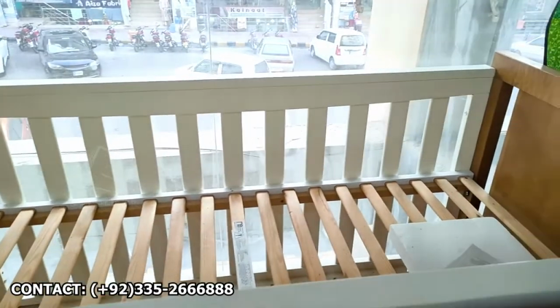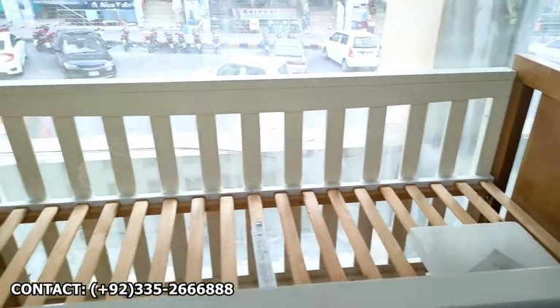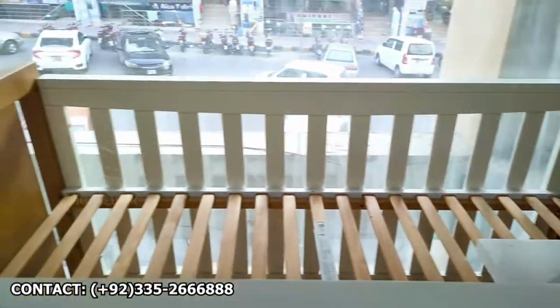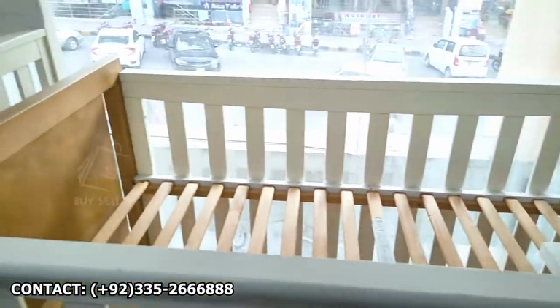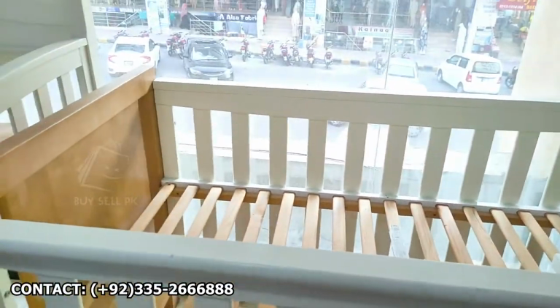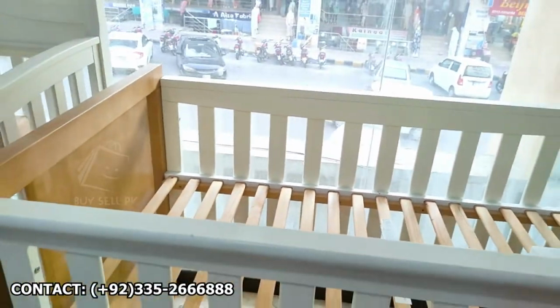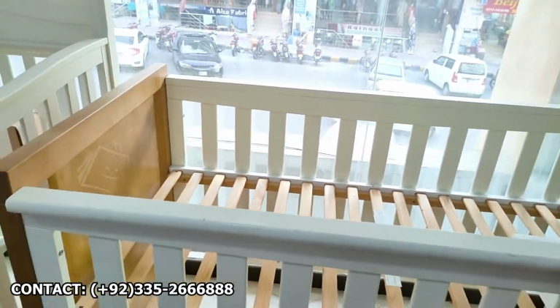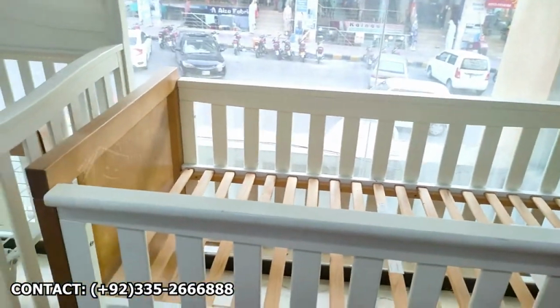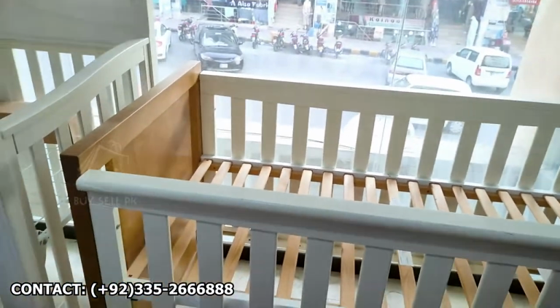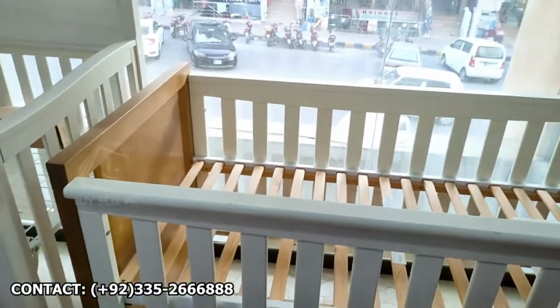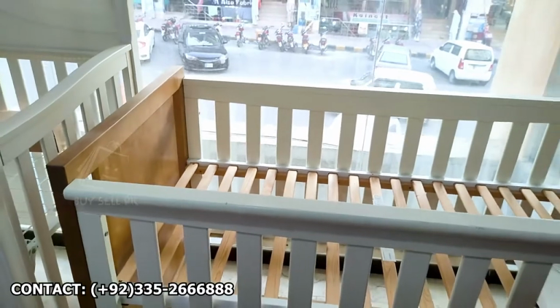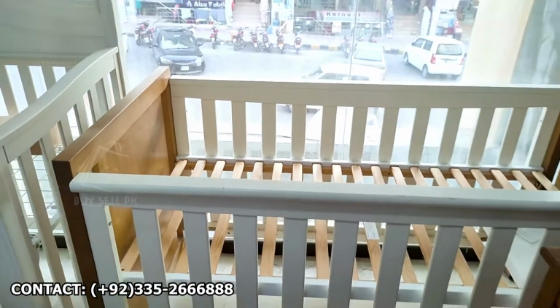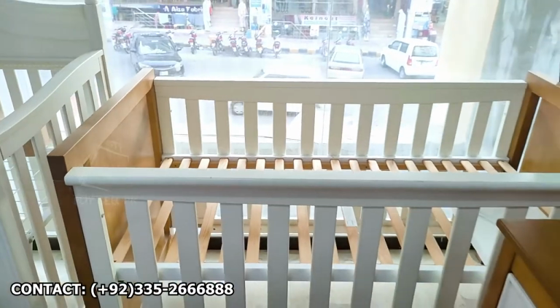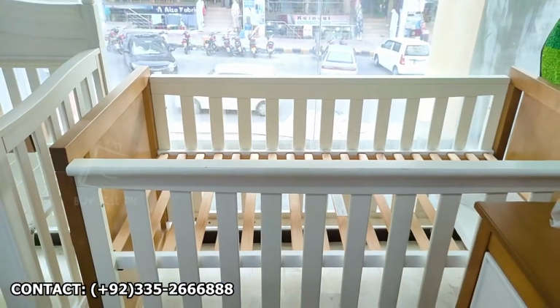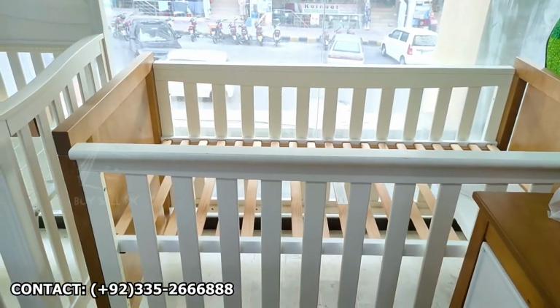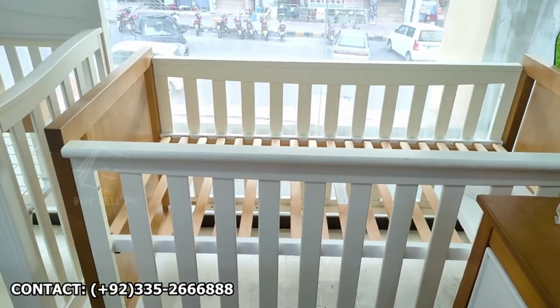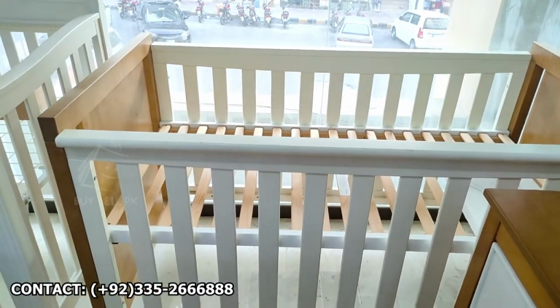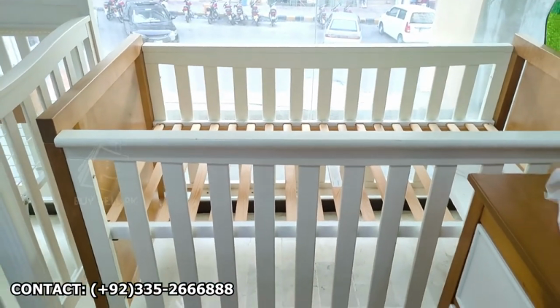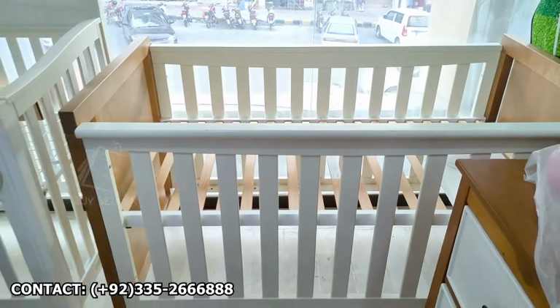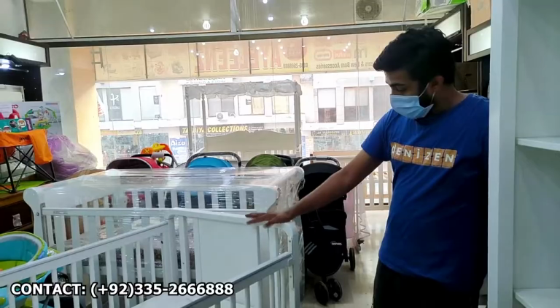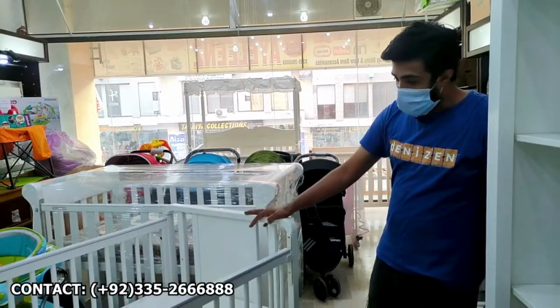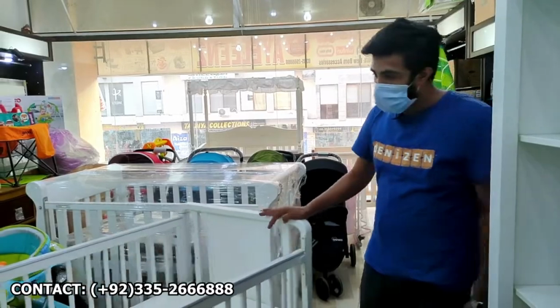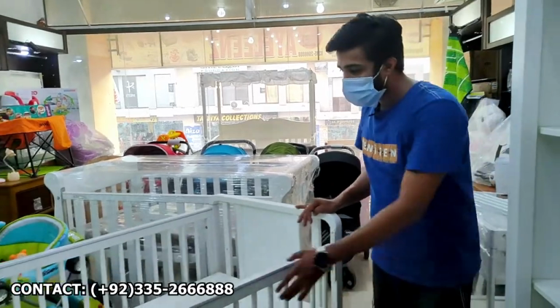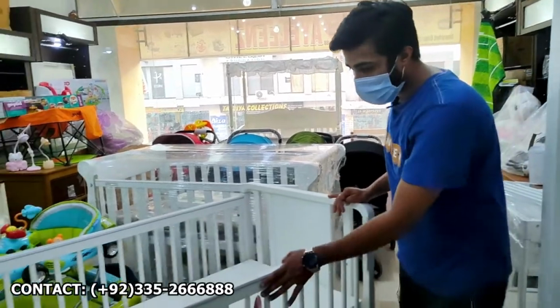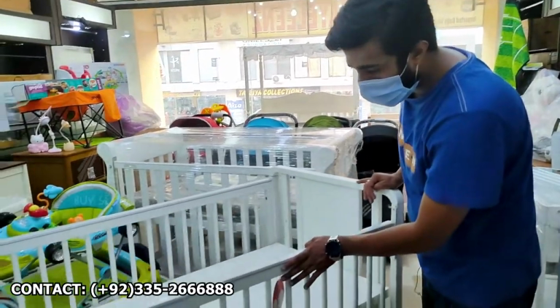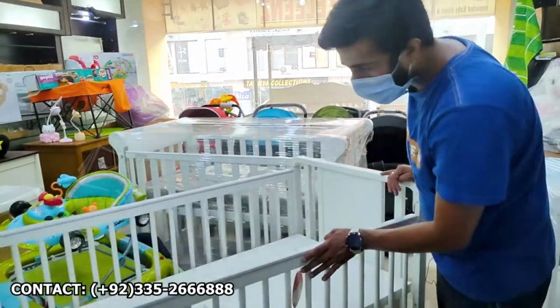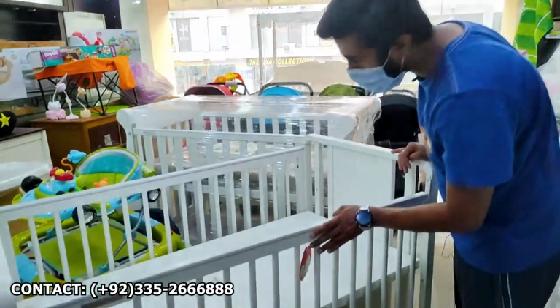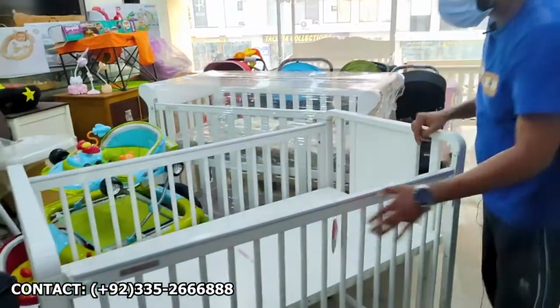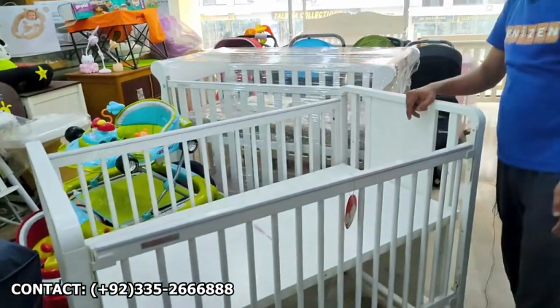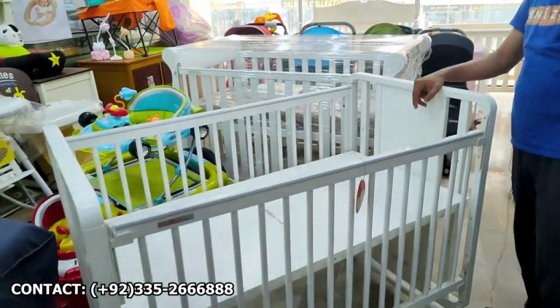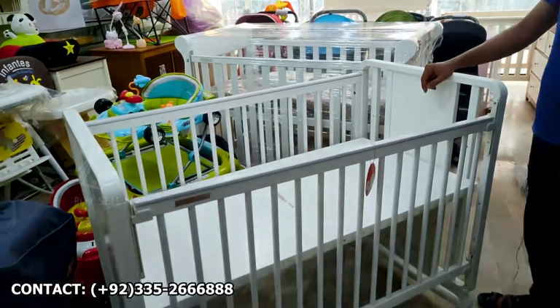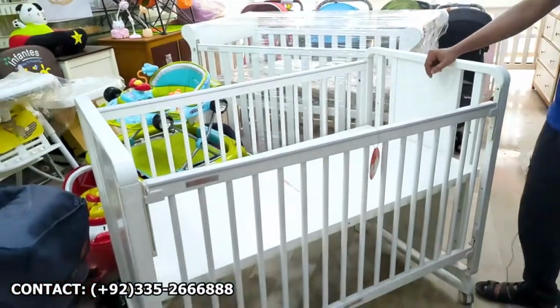This price is 40,000 rupees. Okay, that's right. What about this next one? I will show you. This is a wide model which has 4 height adjustments — normally cots have 3 heights, but this has 4.